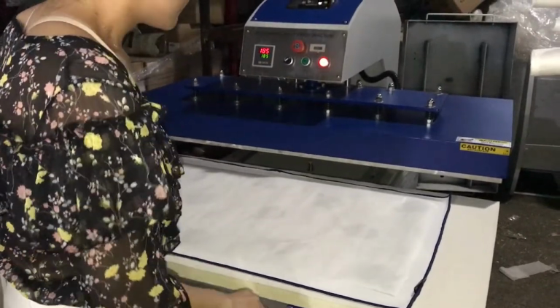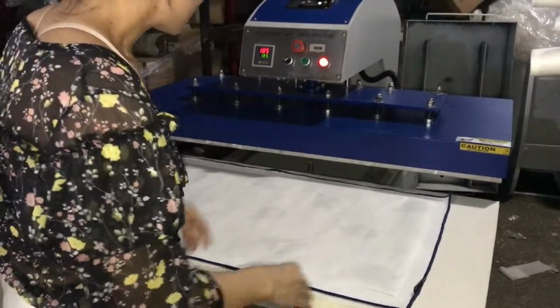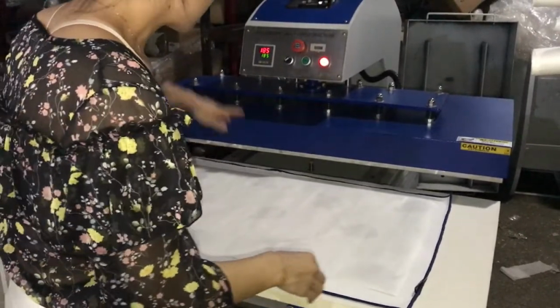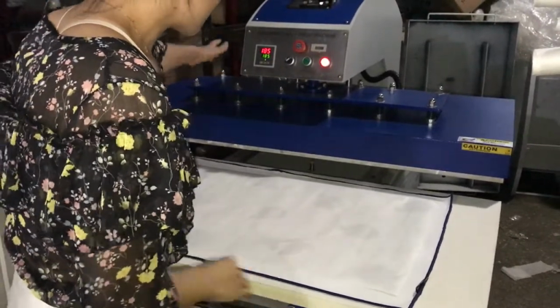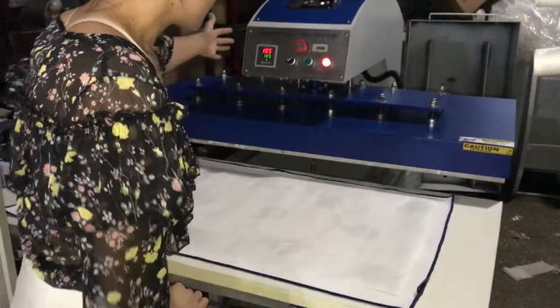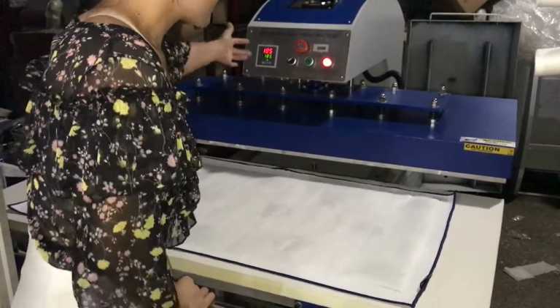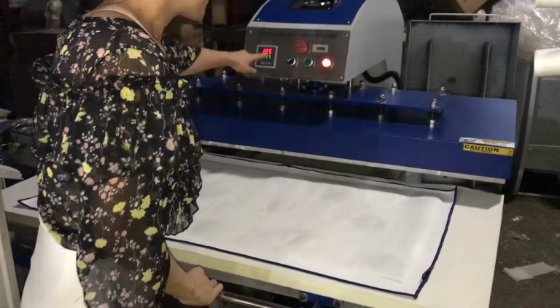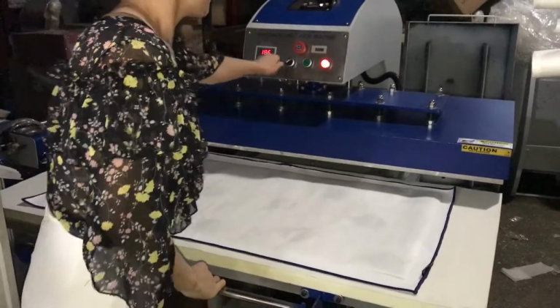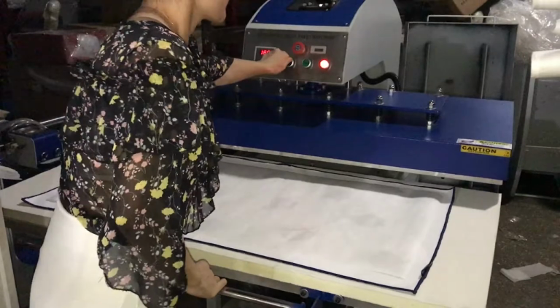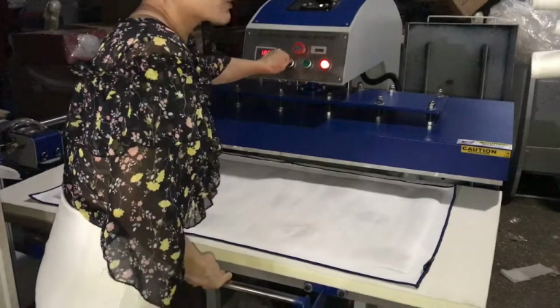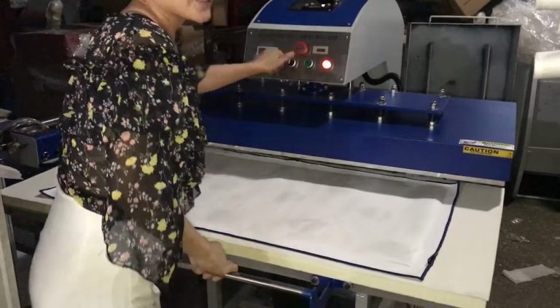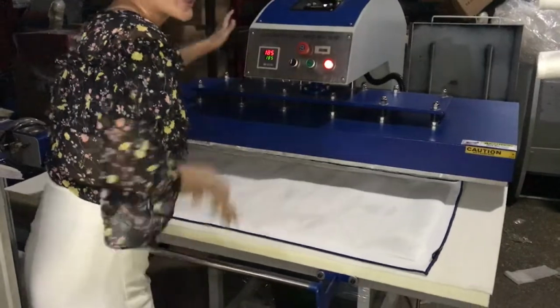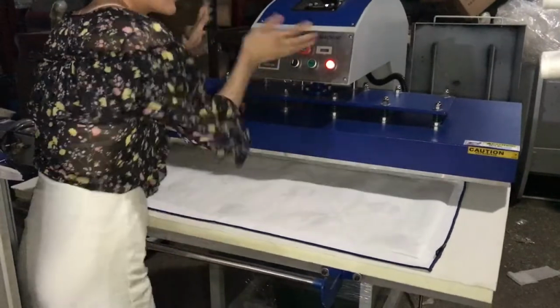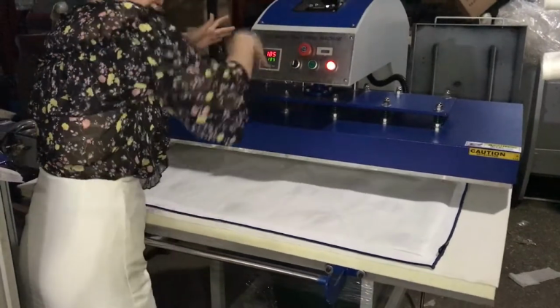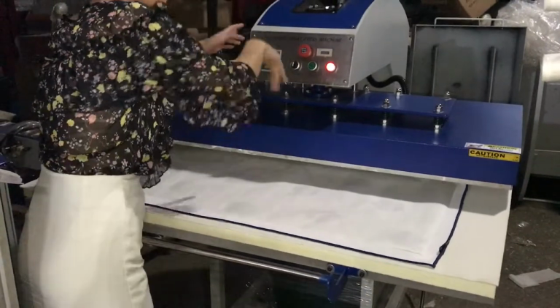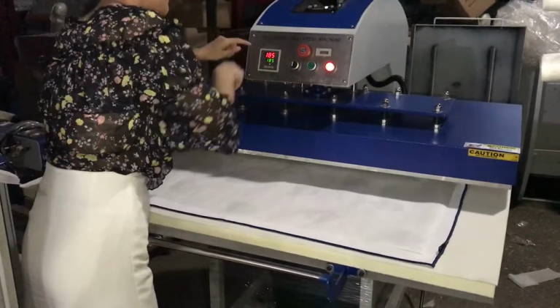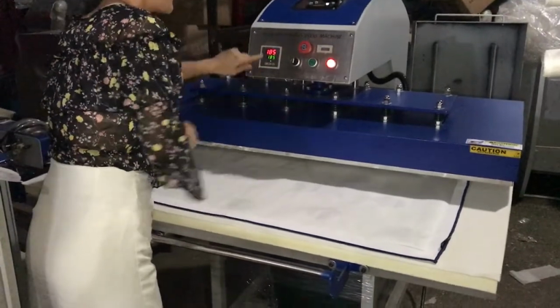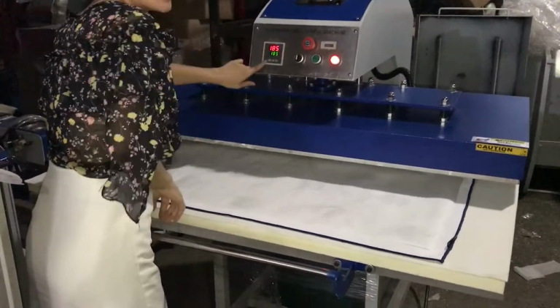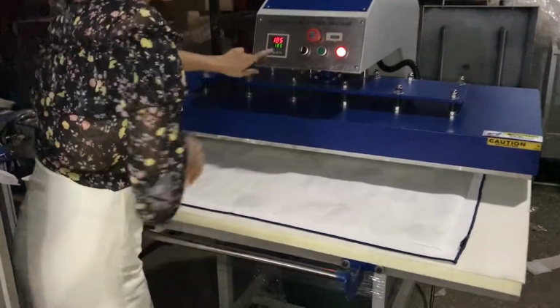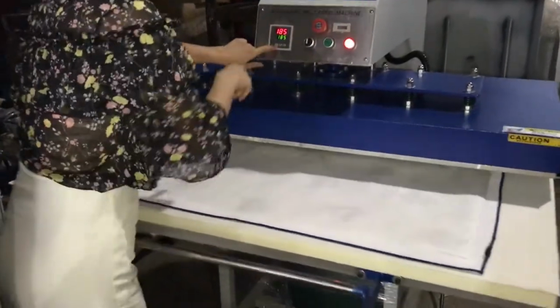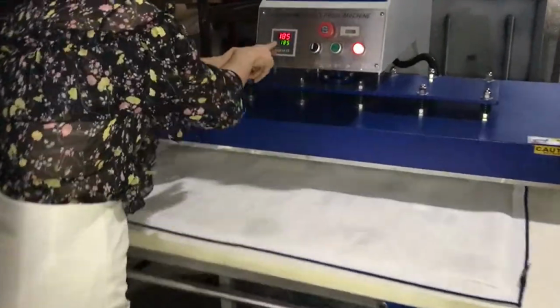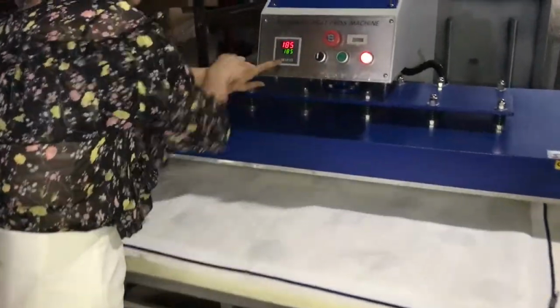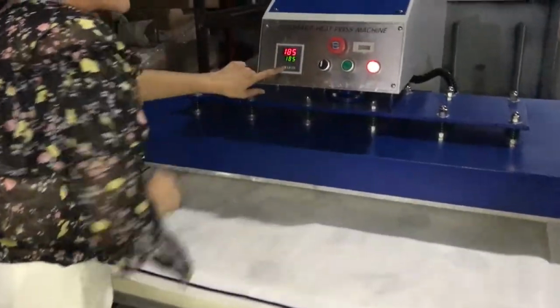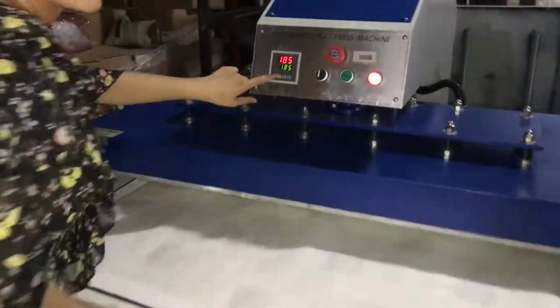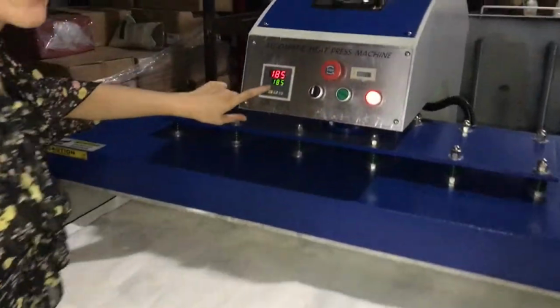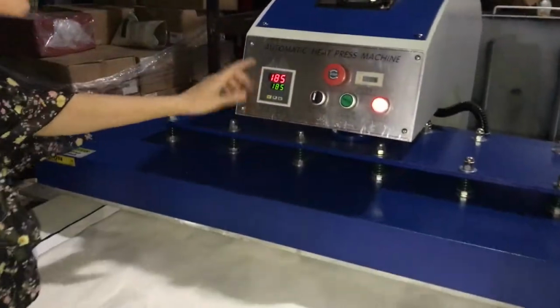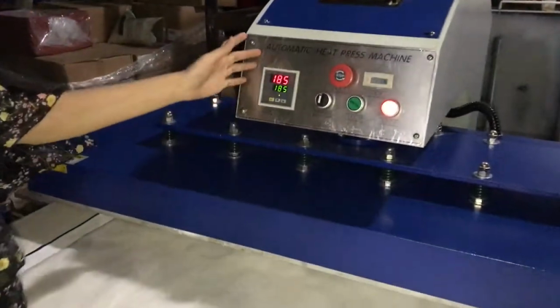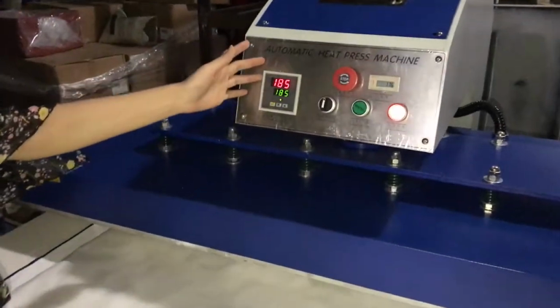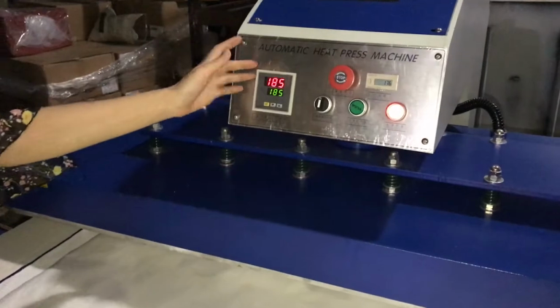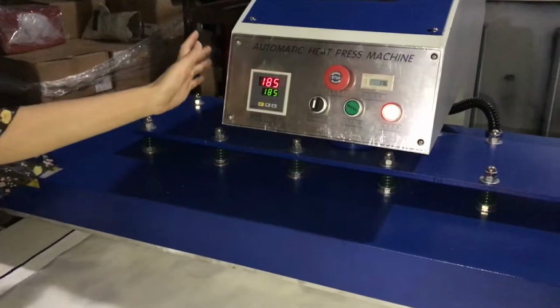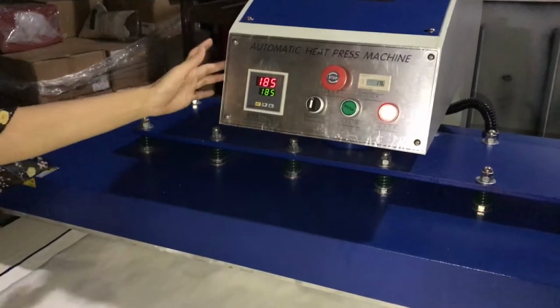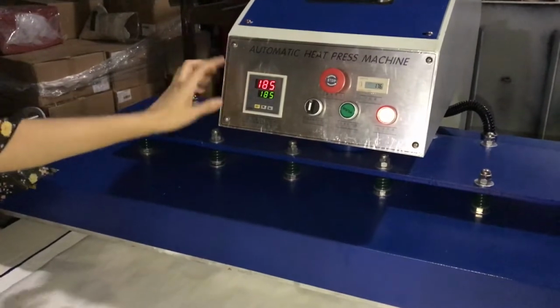You can see, this is the controller. This is the temperature and time 2-in-1 controller.